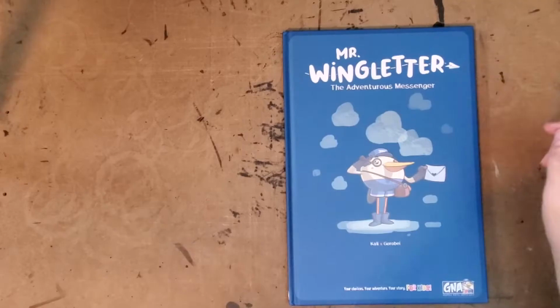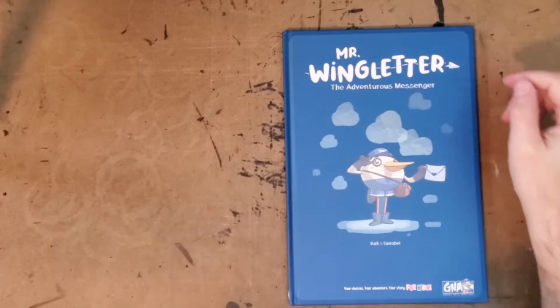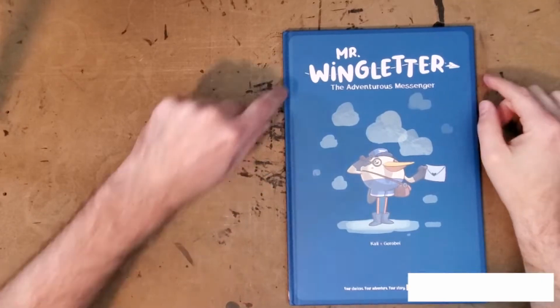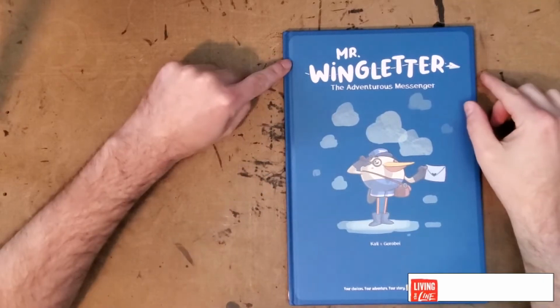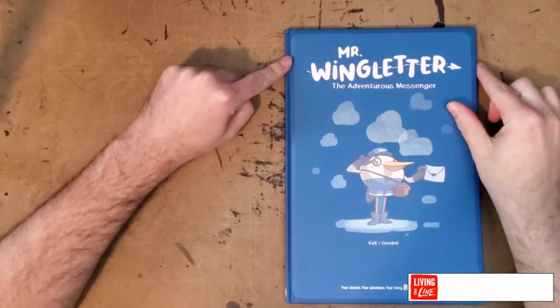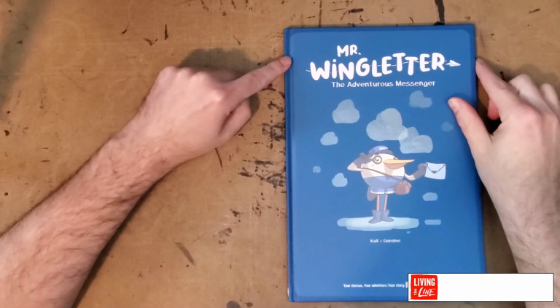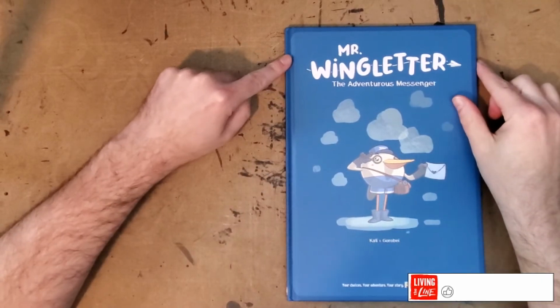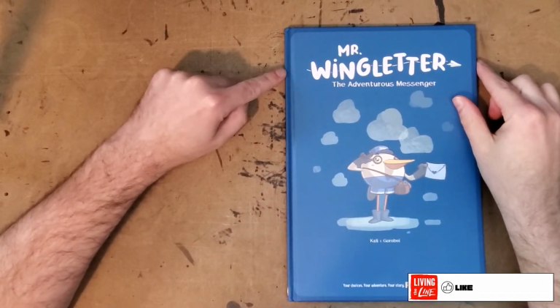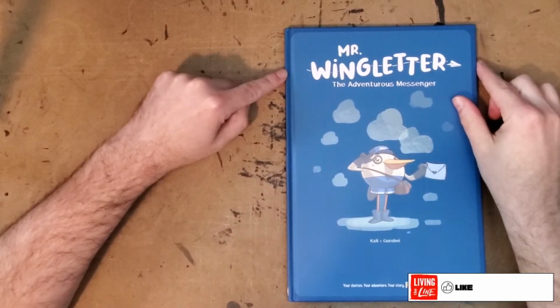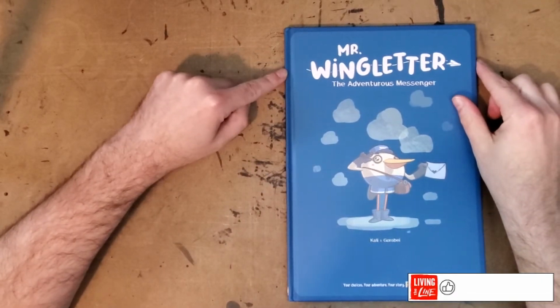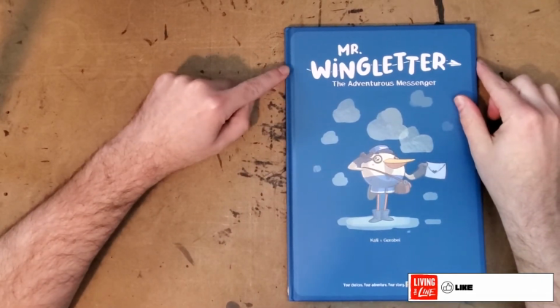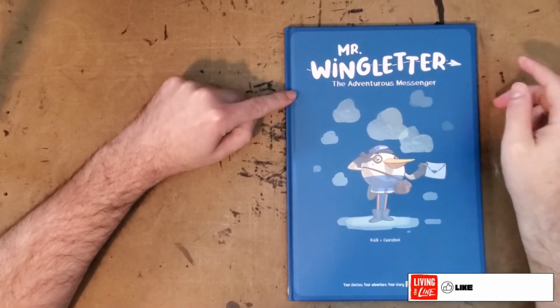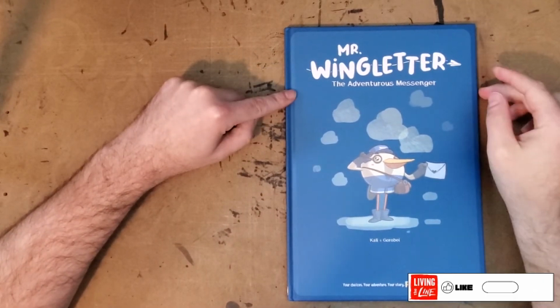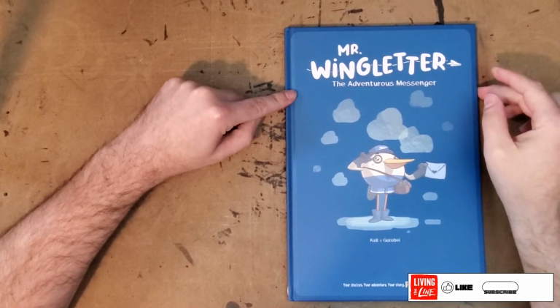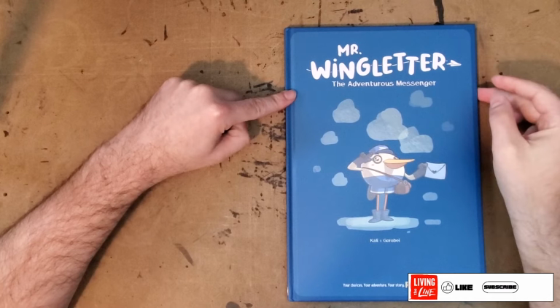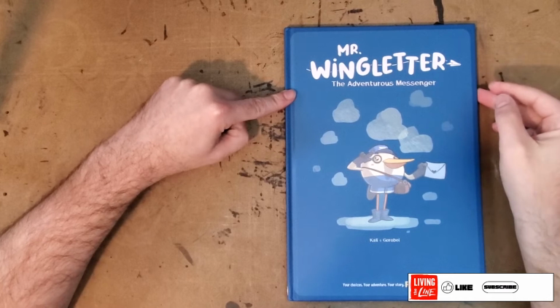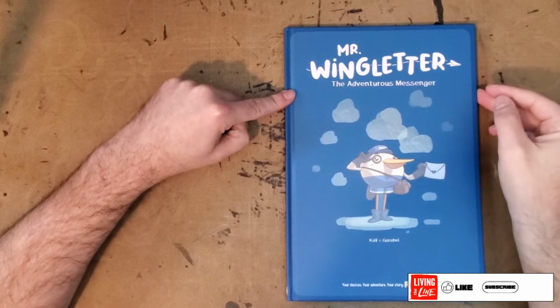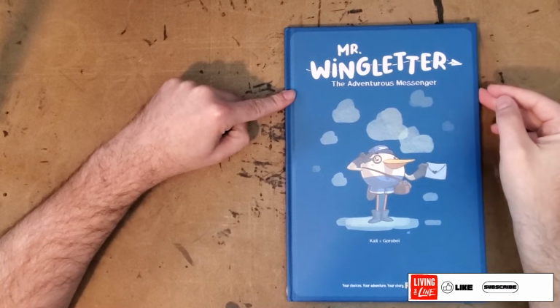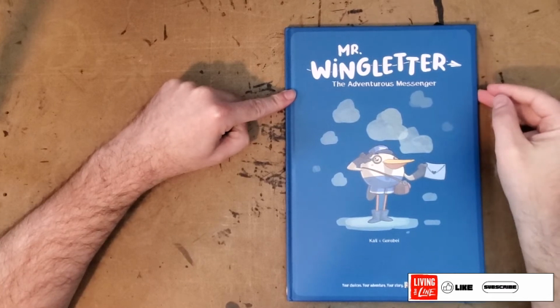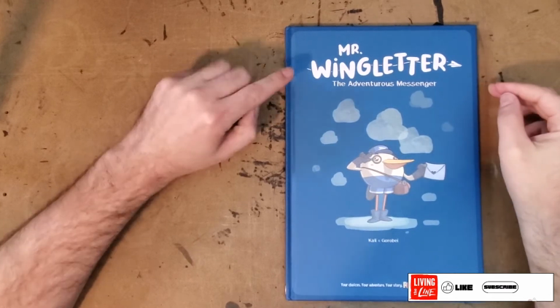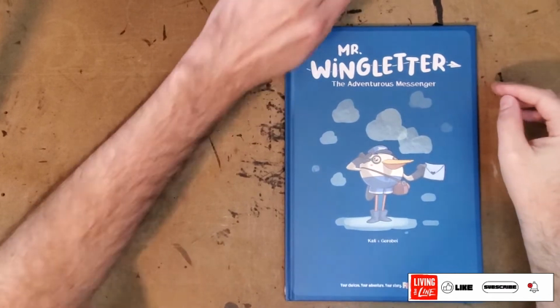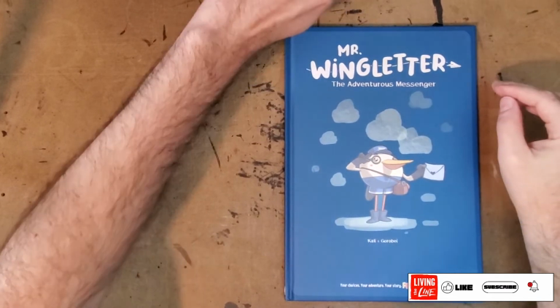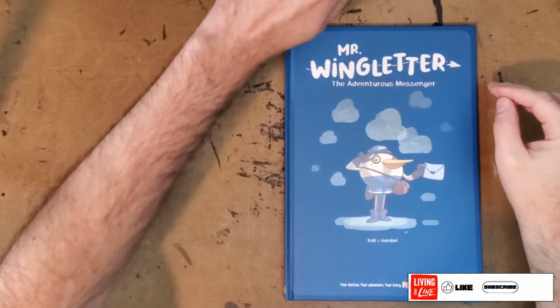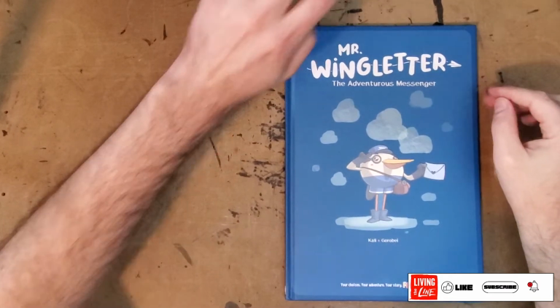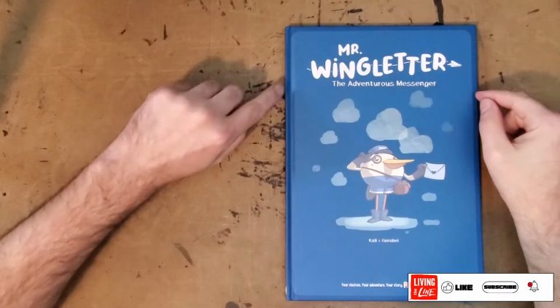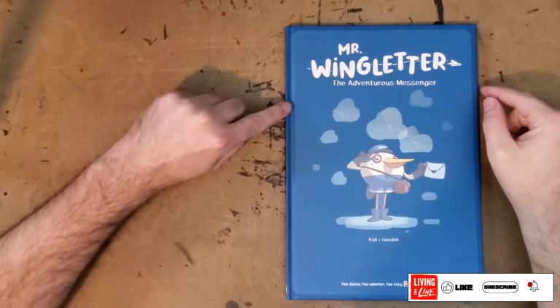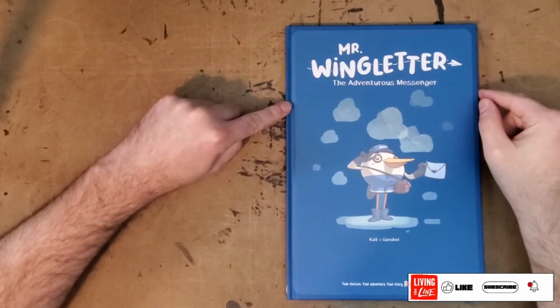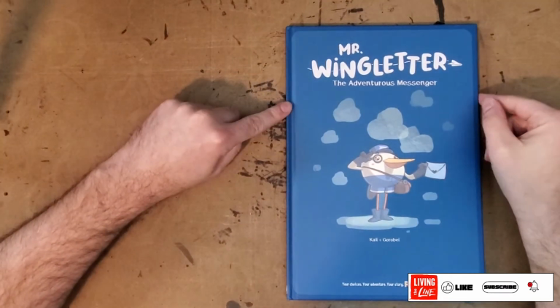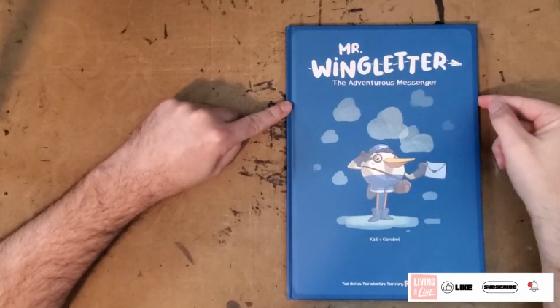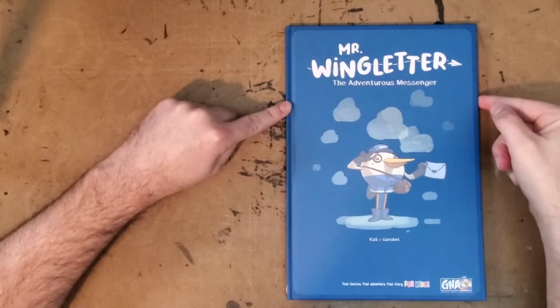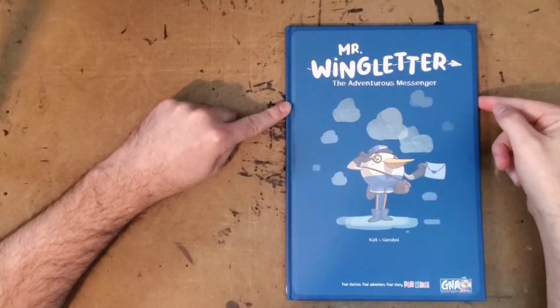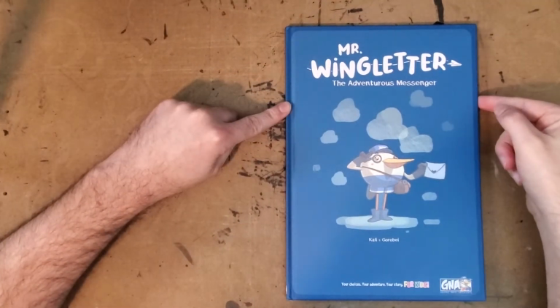Hey there everybody, thanks for joining me for another one-man review. Today I'll be looking at an interesting book from Van Ryder Games. This is Mr. Wing Letter, The Adventurous Messenger.